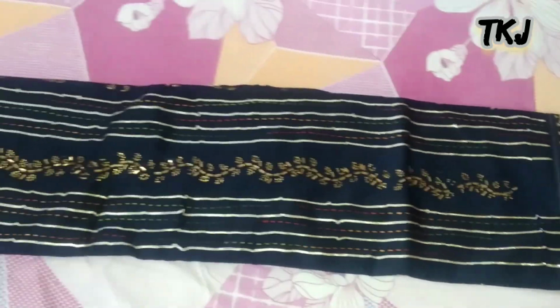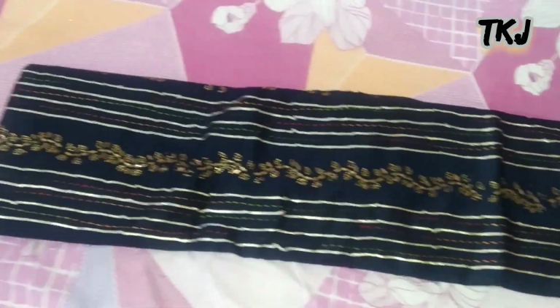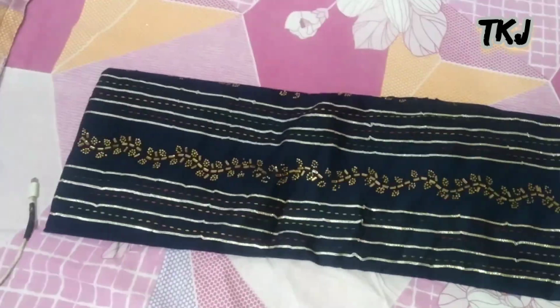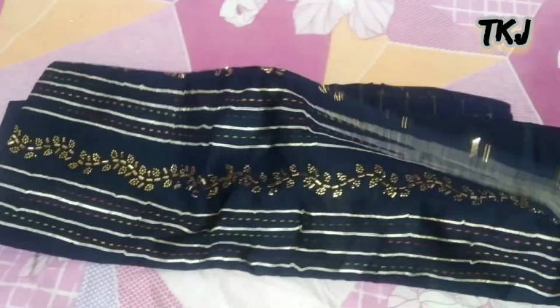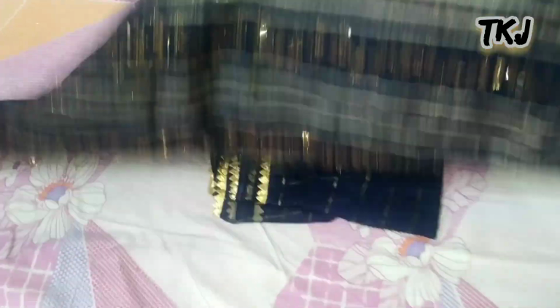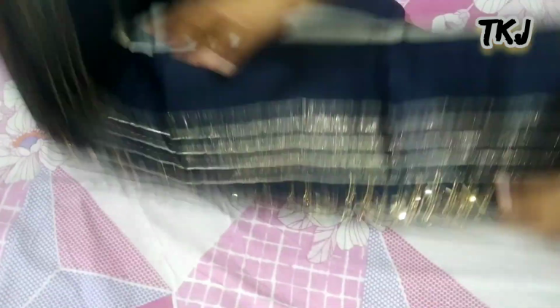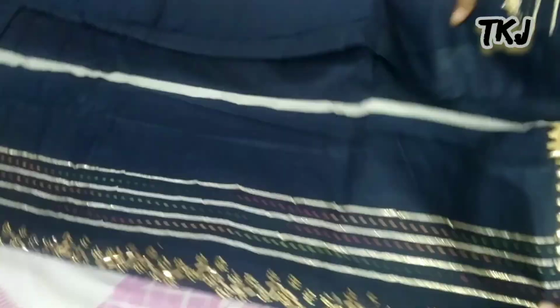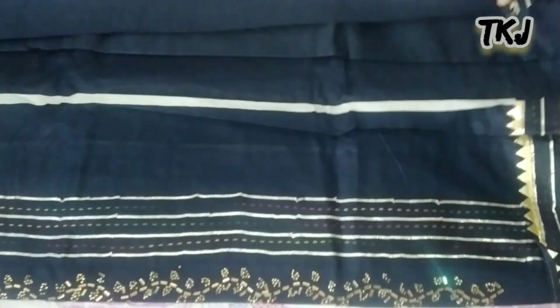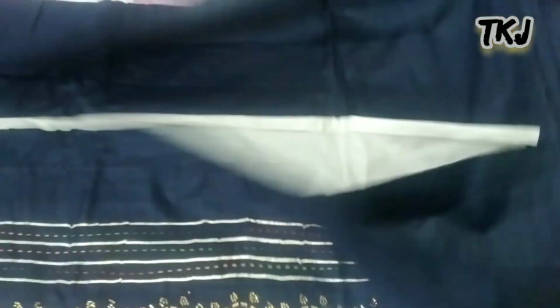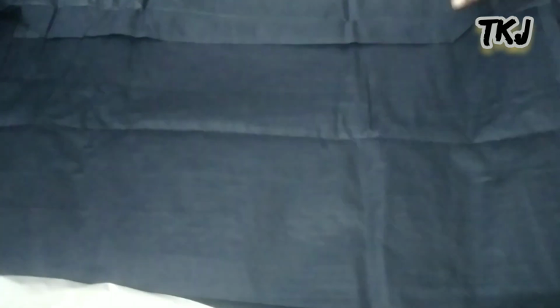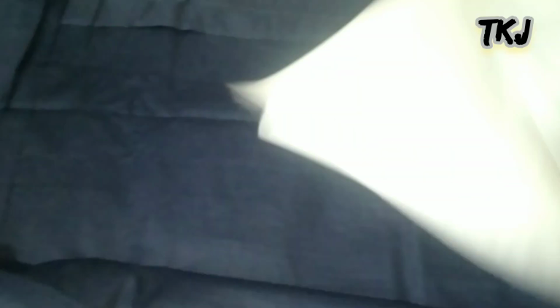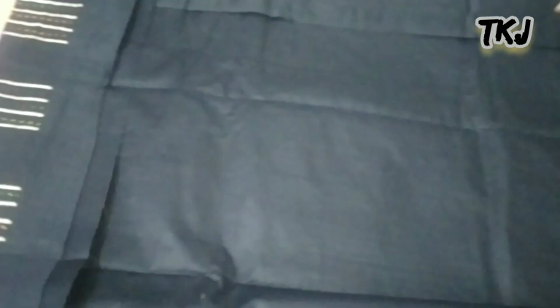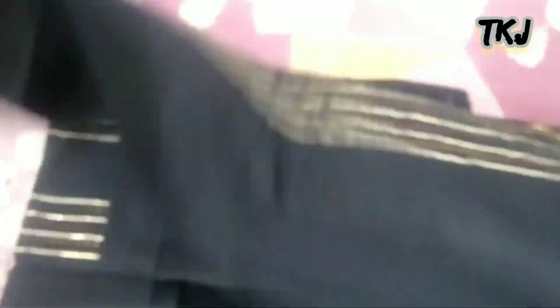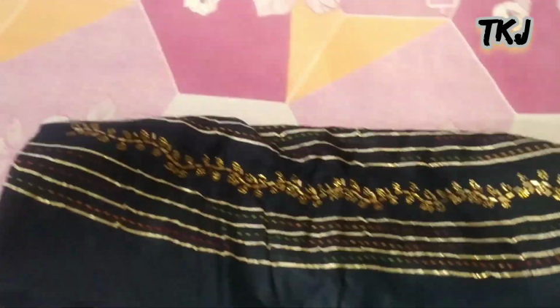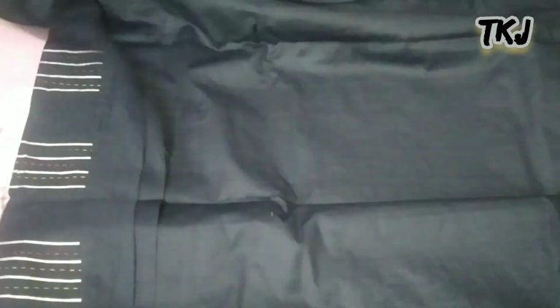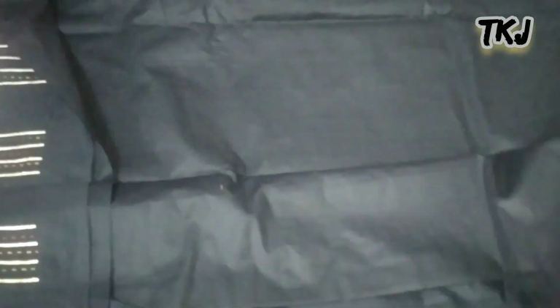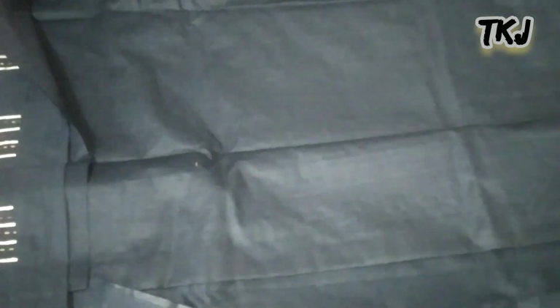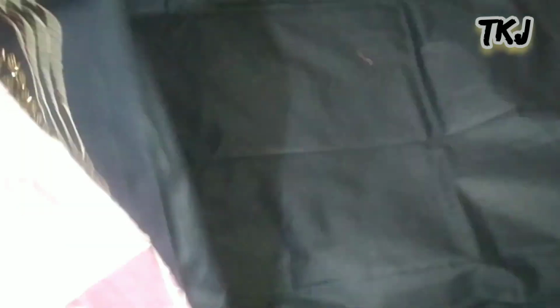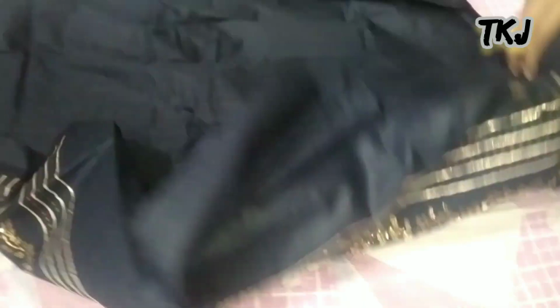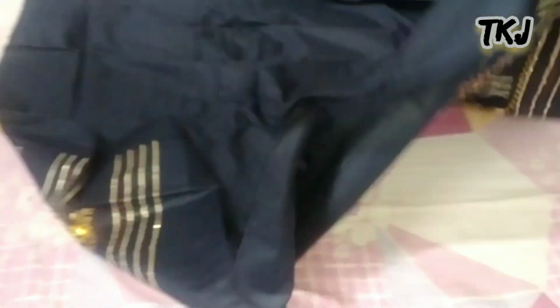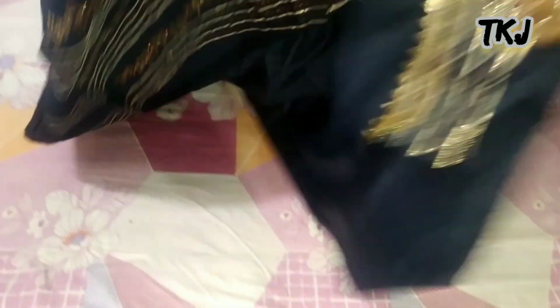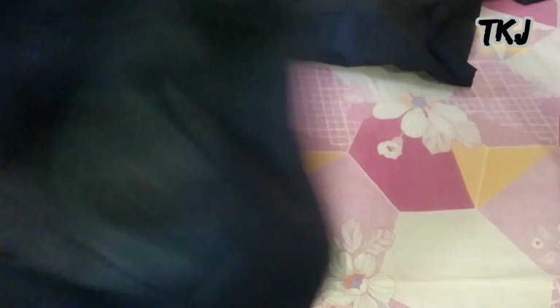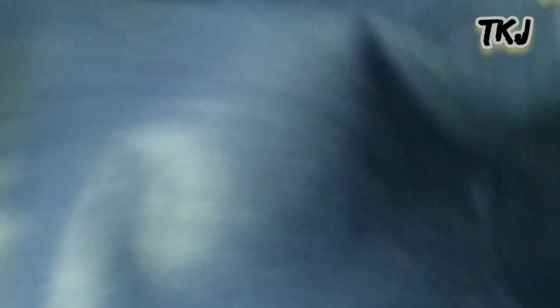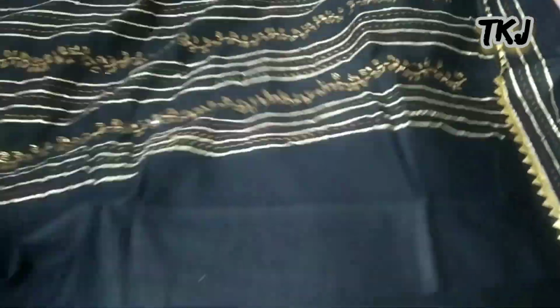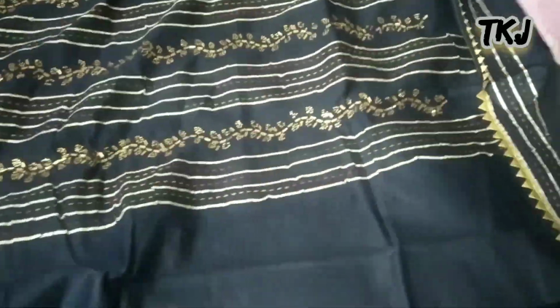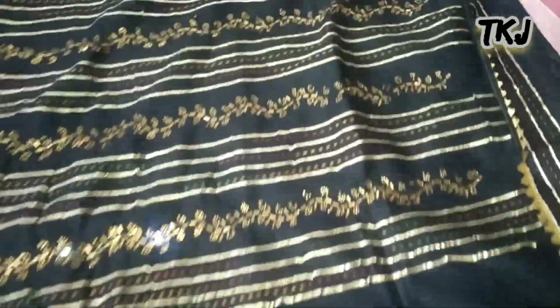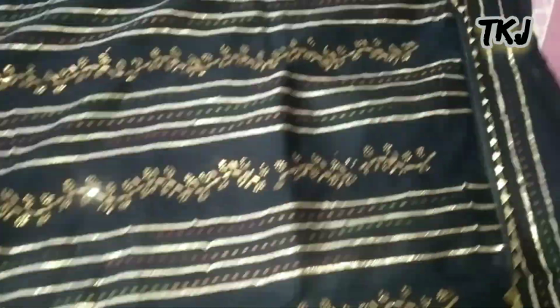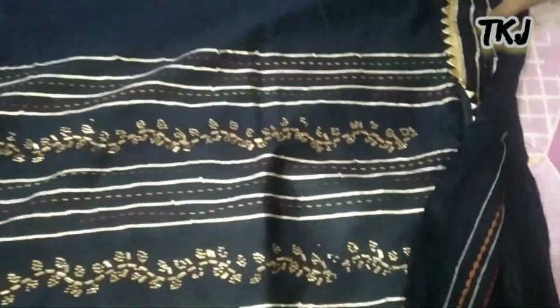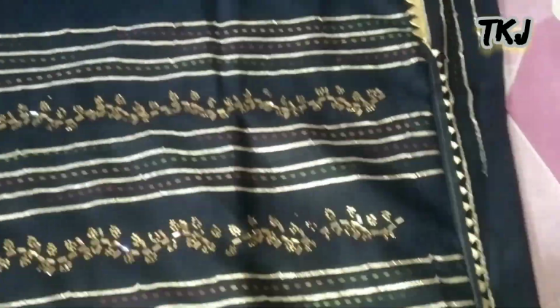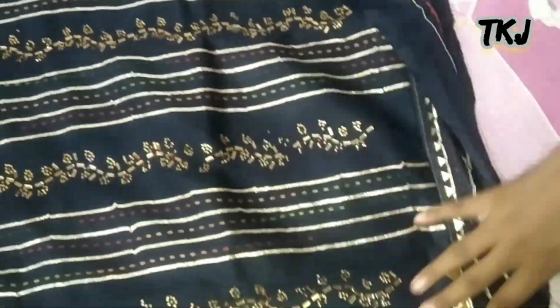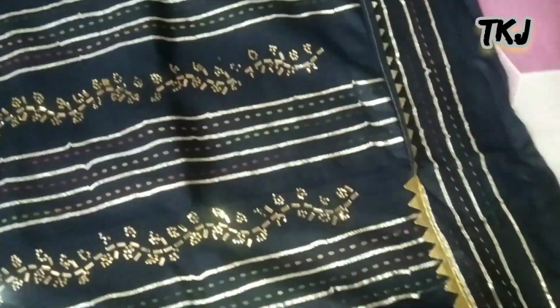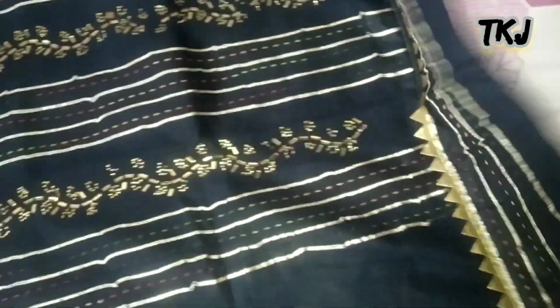Let's see the top. The top is very beautiful. This is very shiny, a beautiful shape. It has a red color.